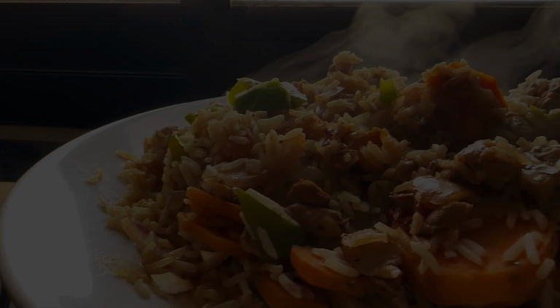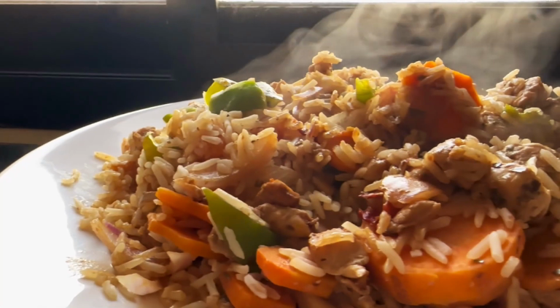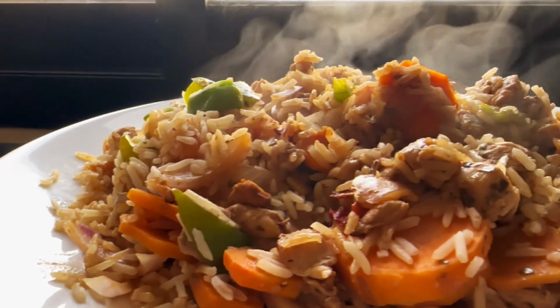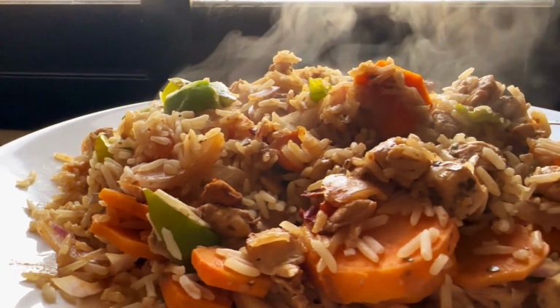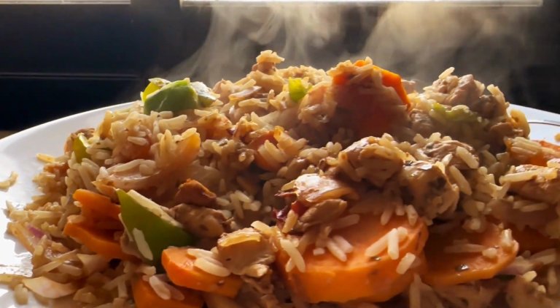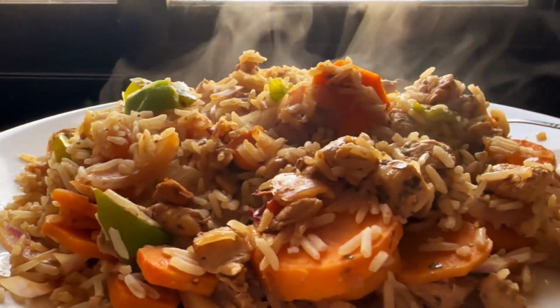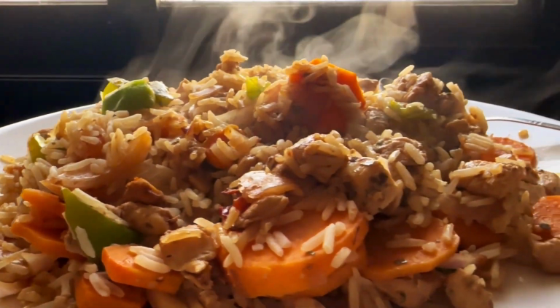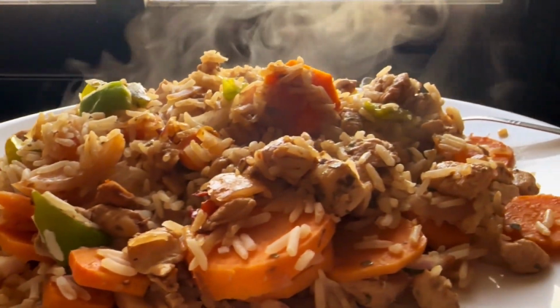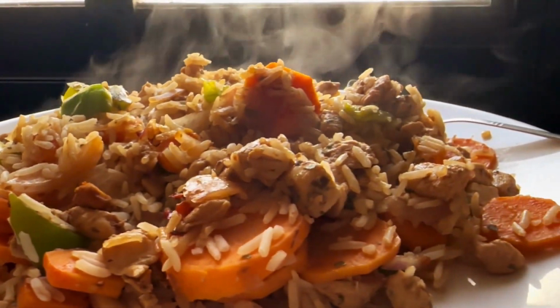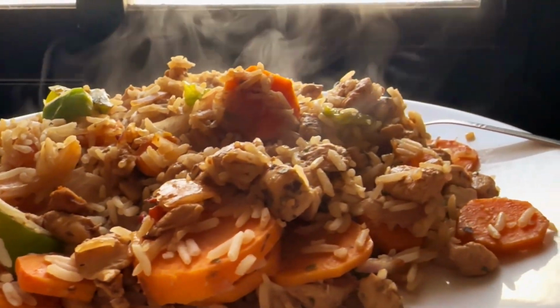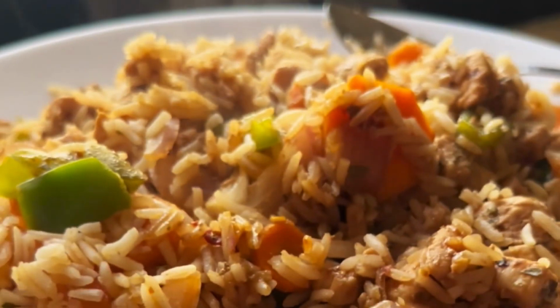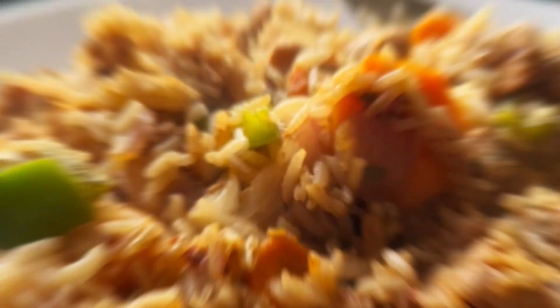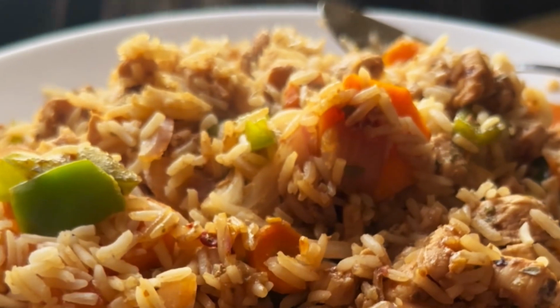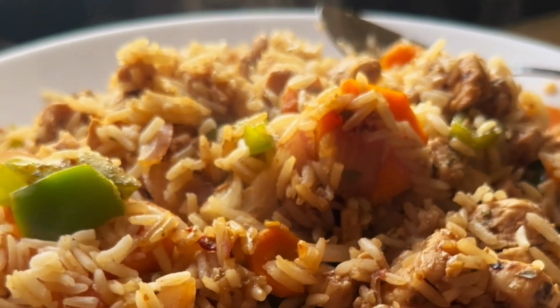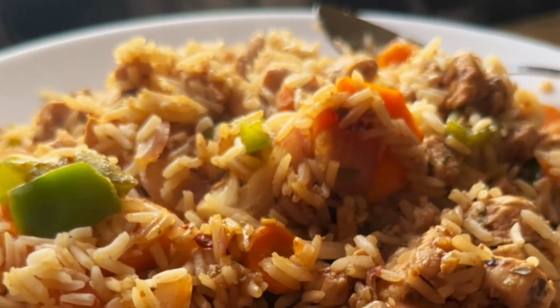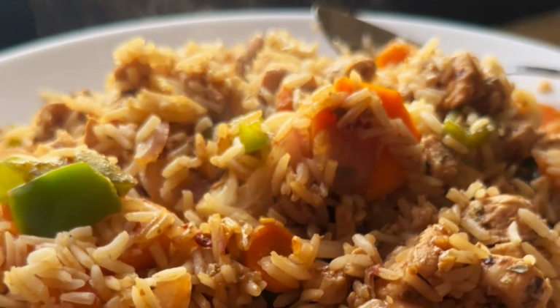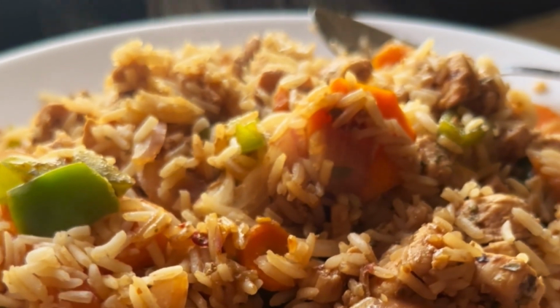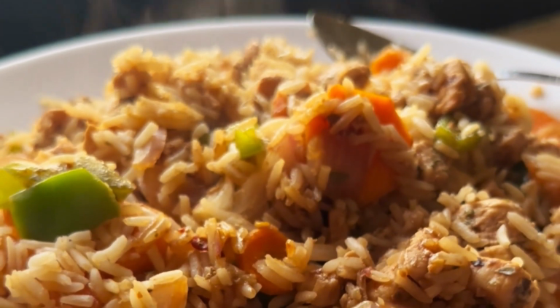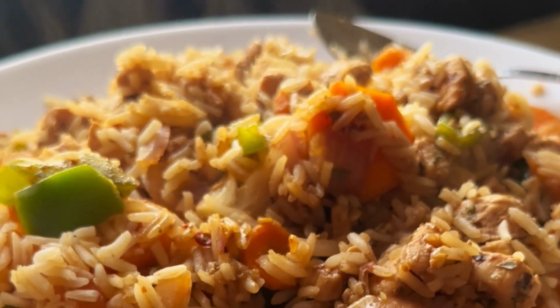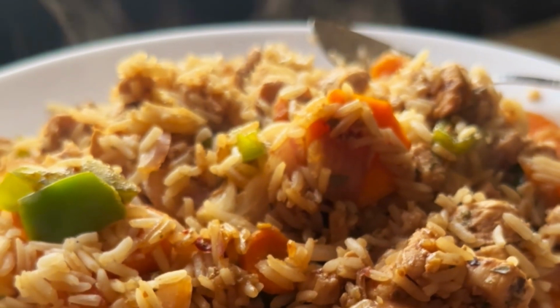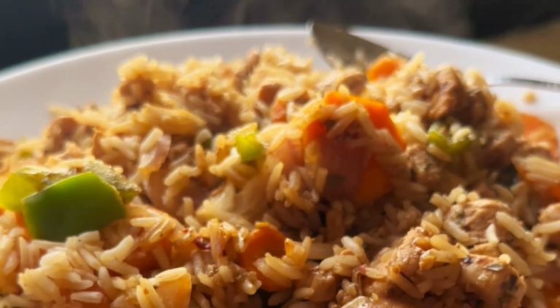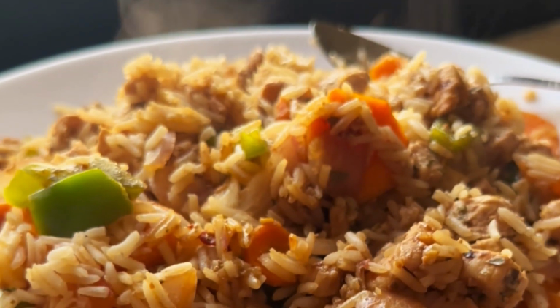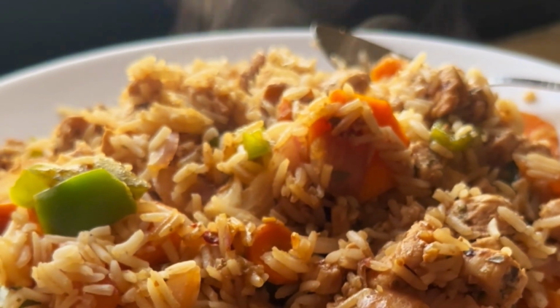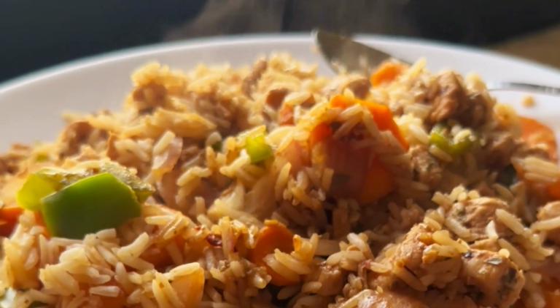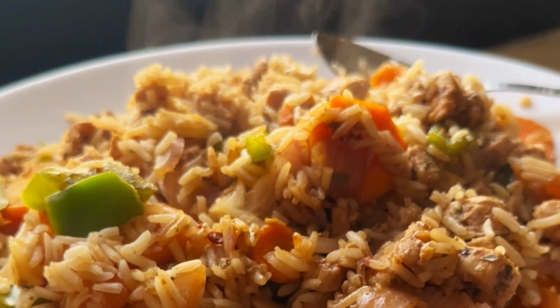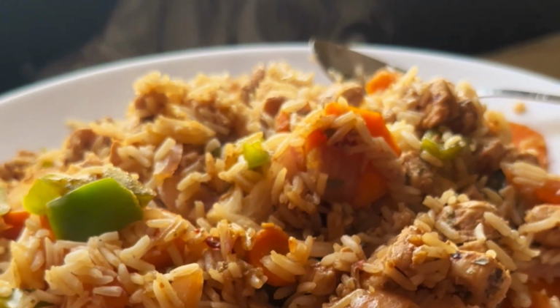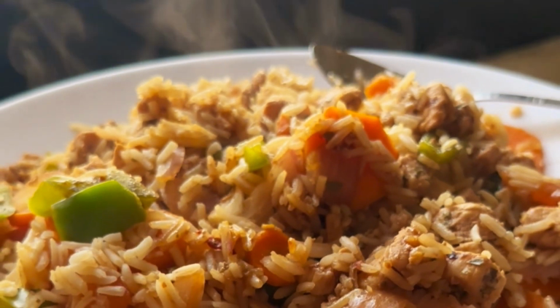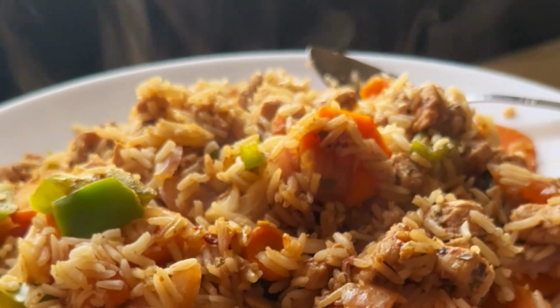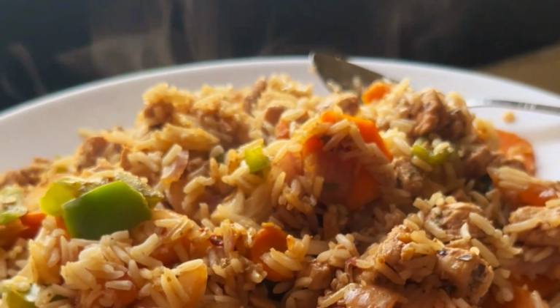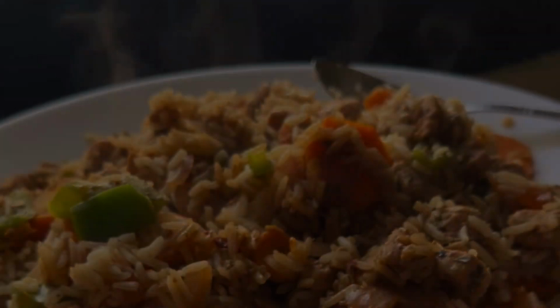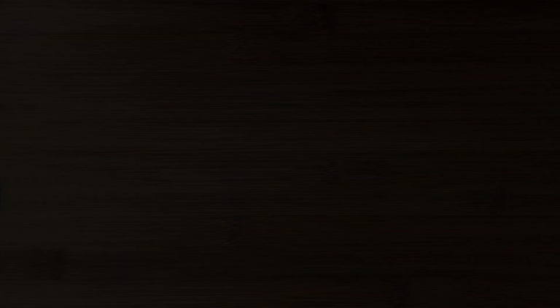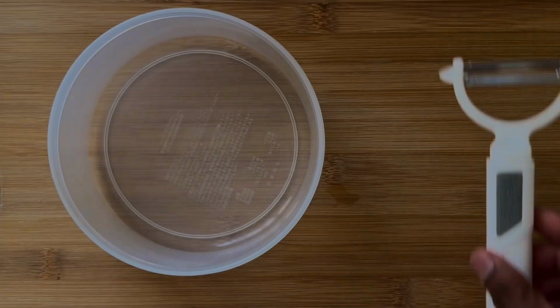In this video I'll be showing you how to cook a very simple diet chicken. After seeing this video your diet will not be boring because this recipe is very tasty and delicious.